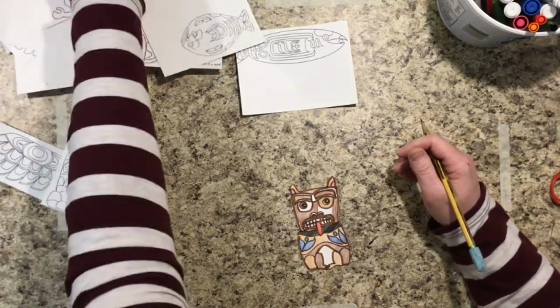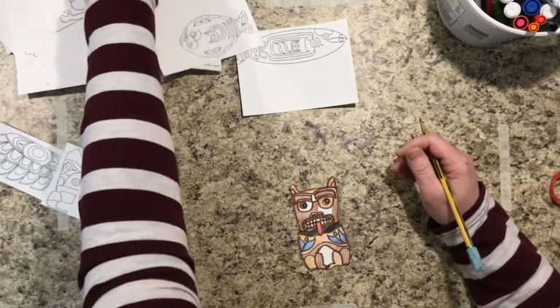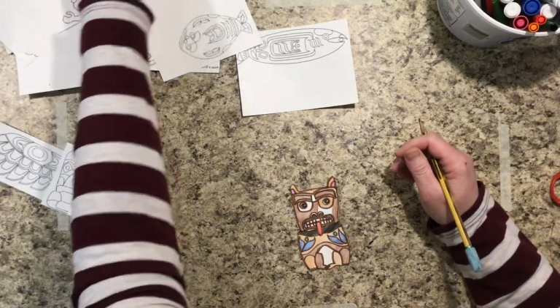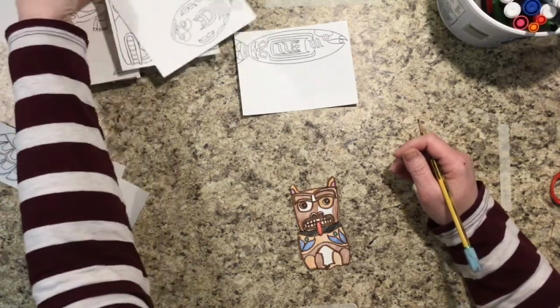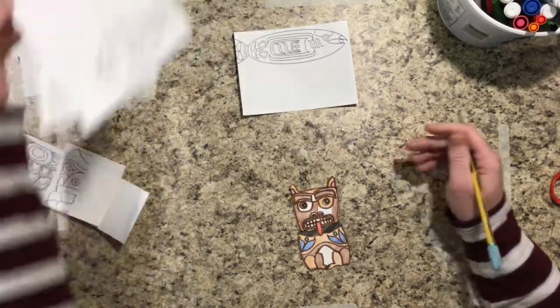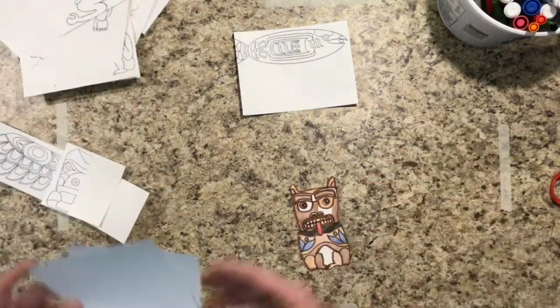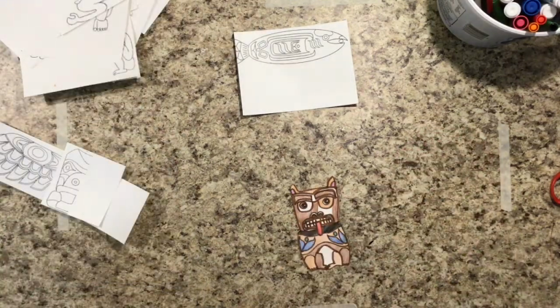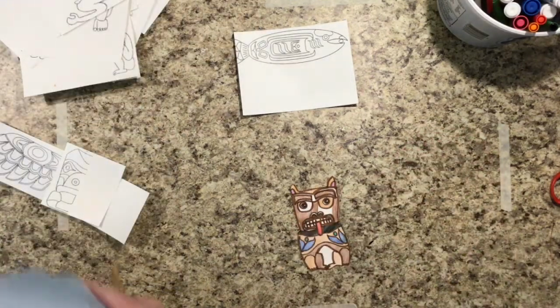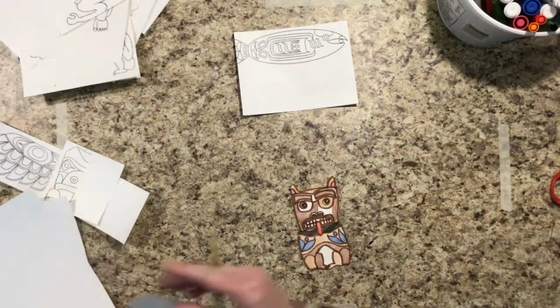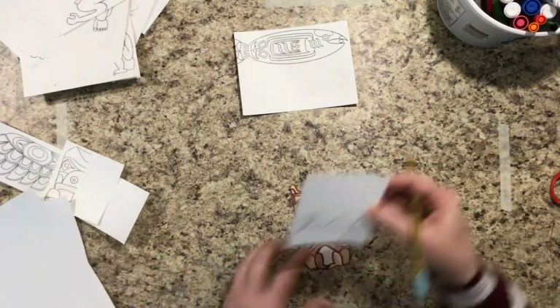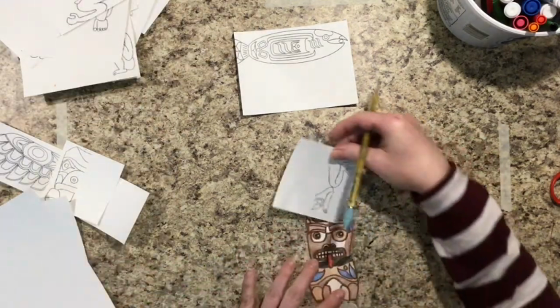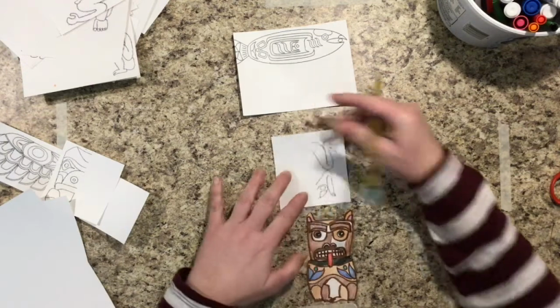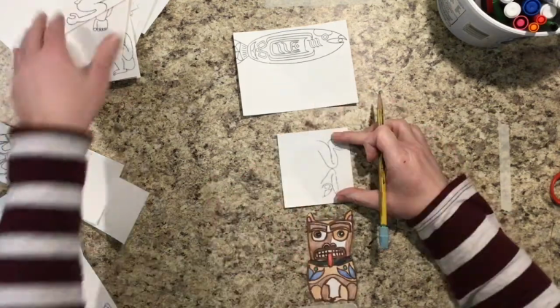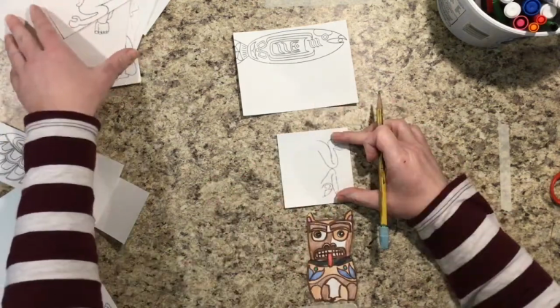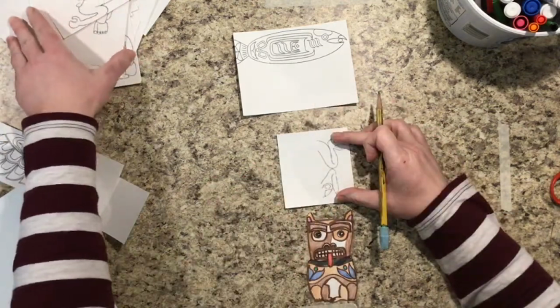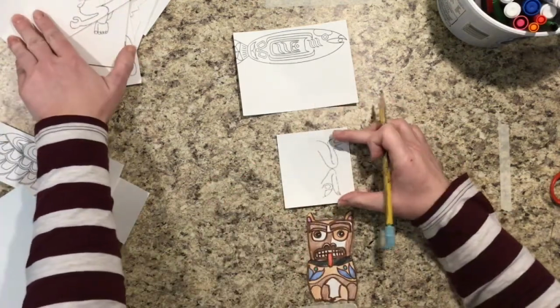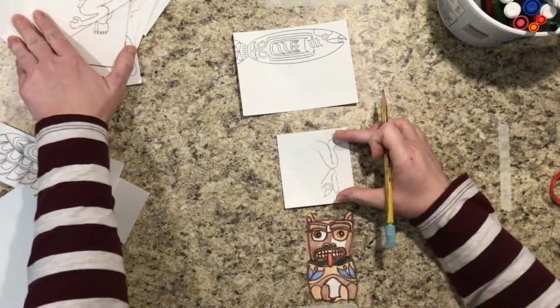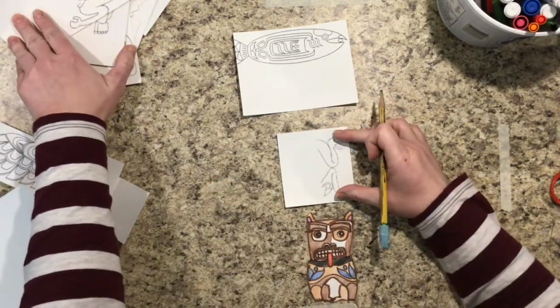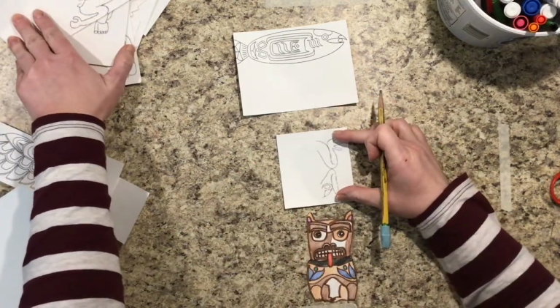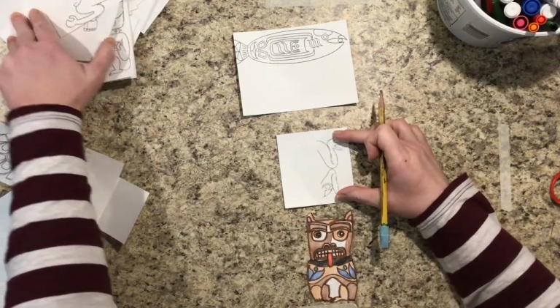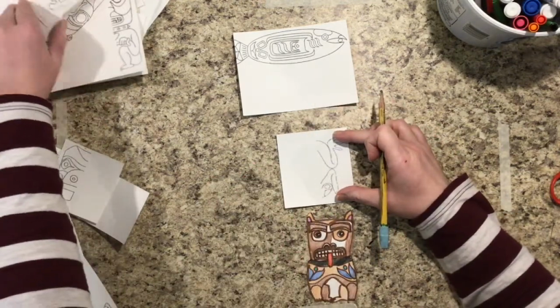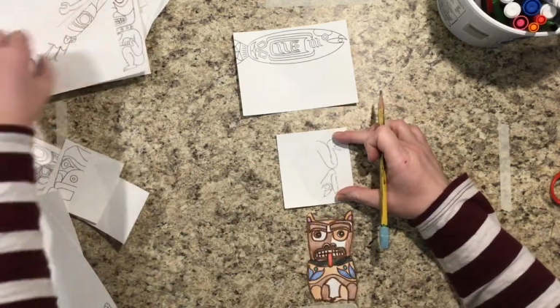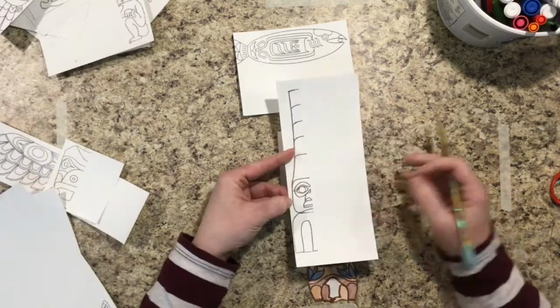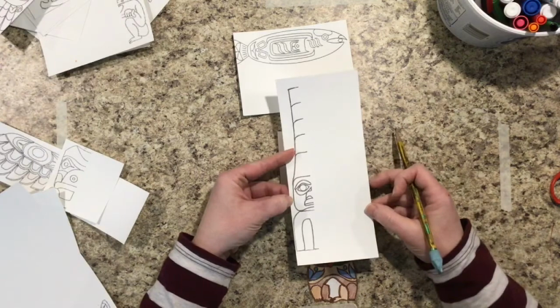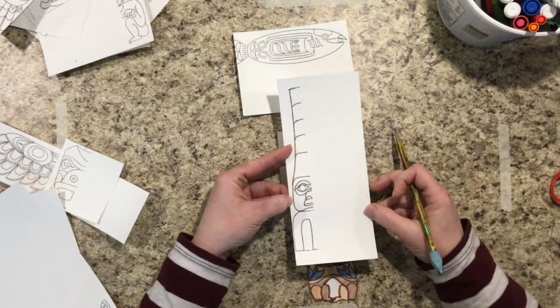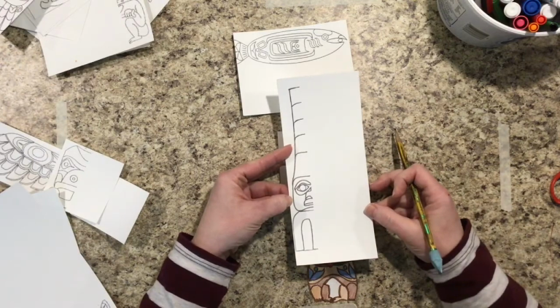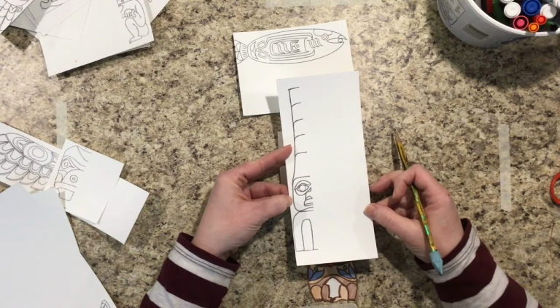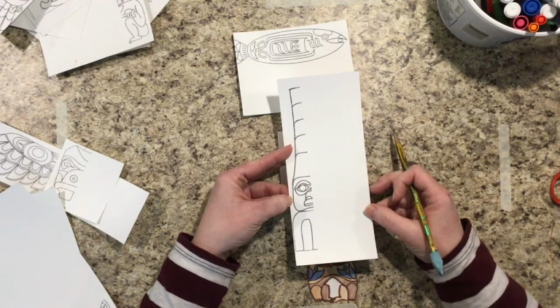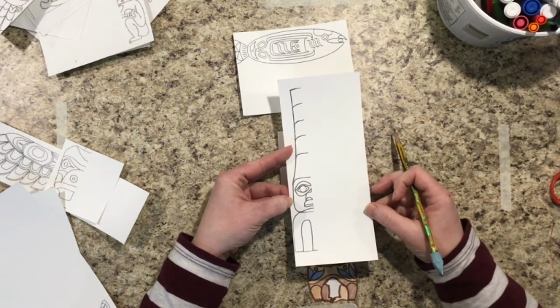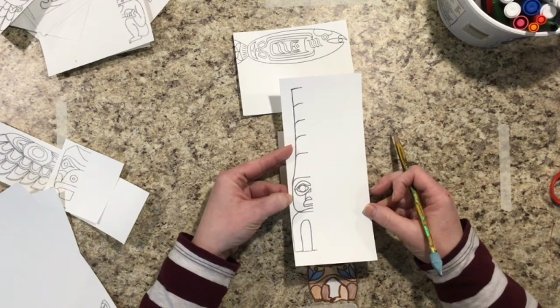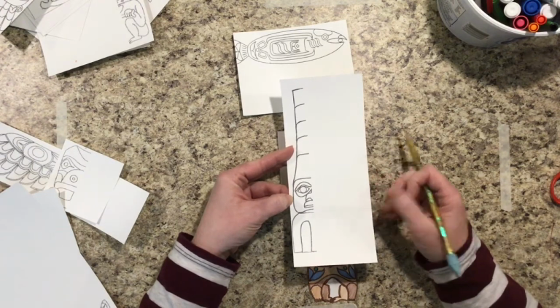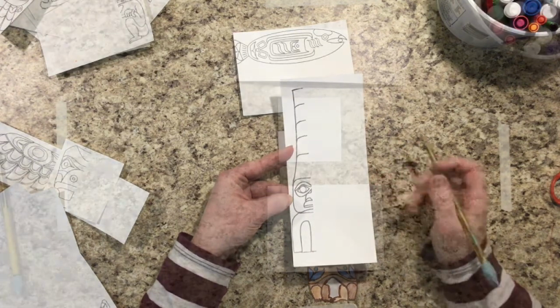For instance, some of the animals are quite small like this frog right here. You have enough room for three animals if you pick something like that. And if you pick something like this, then you would only choose two animals to create.